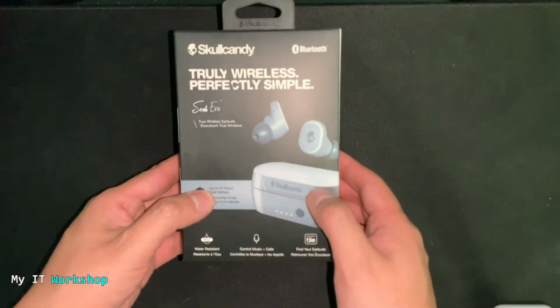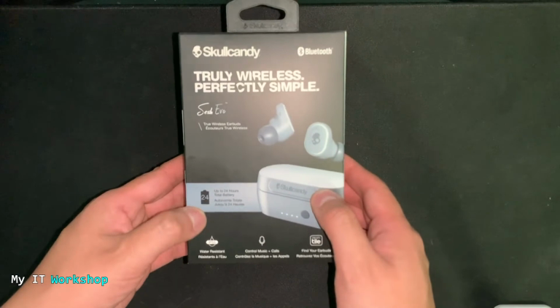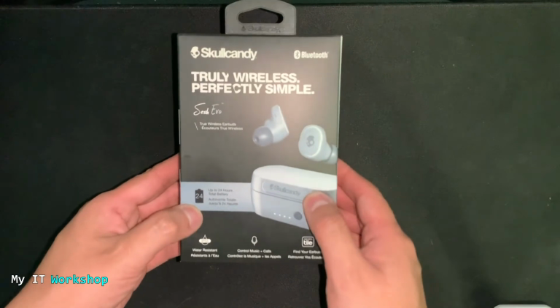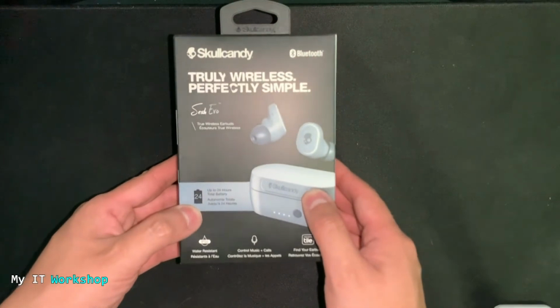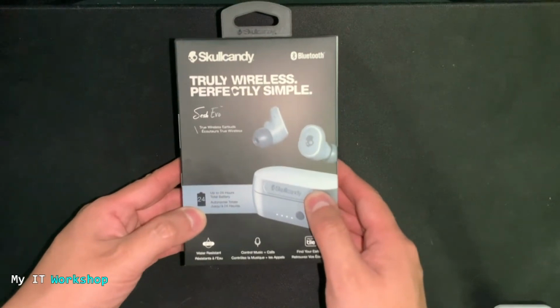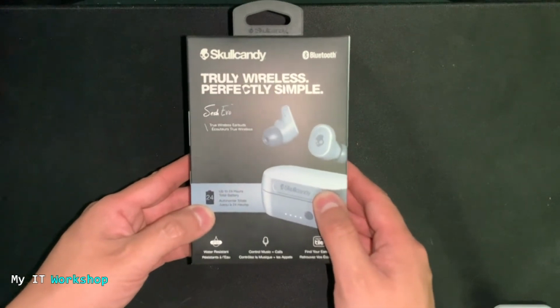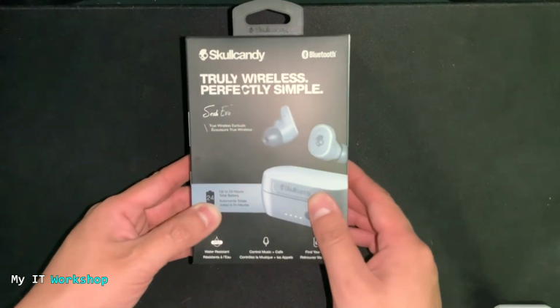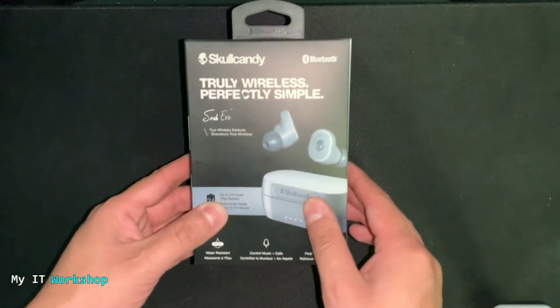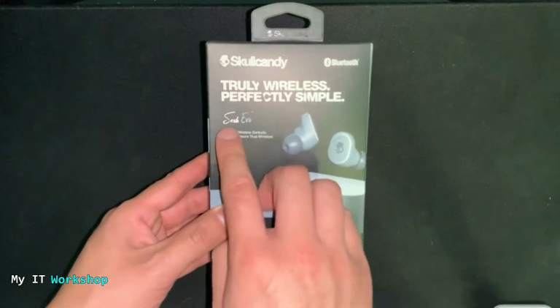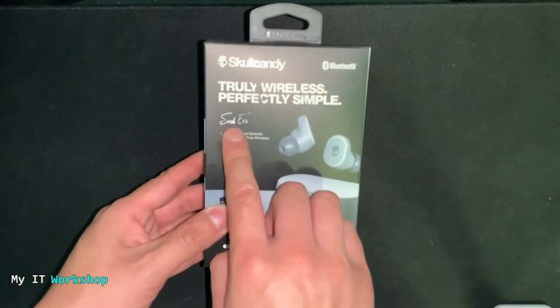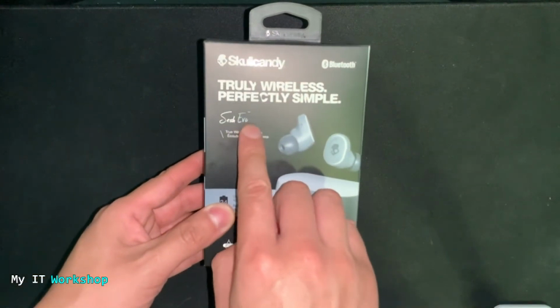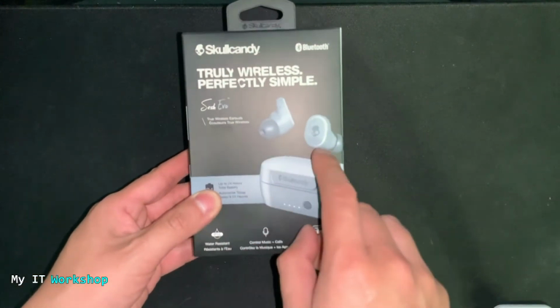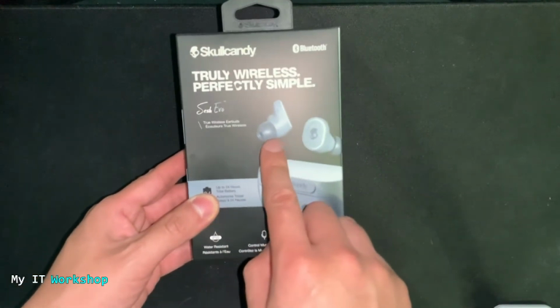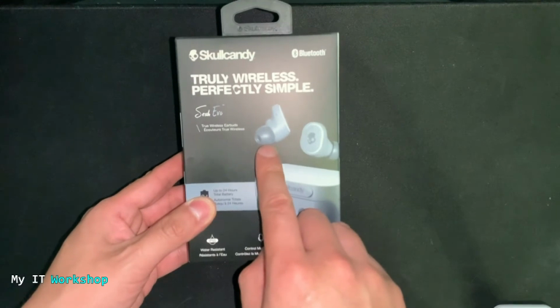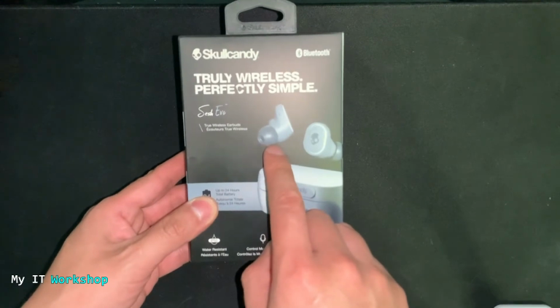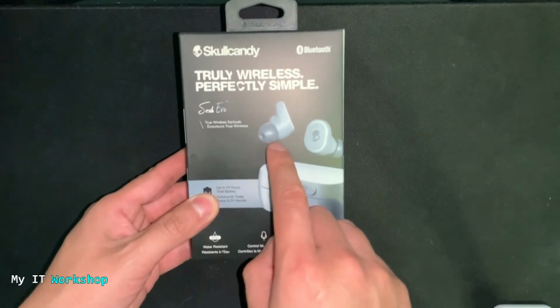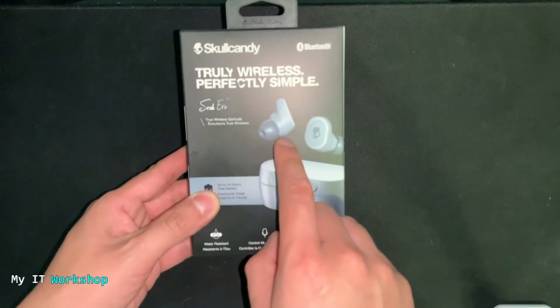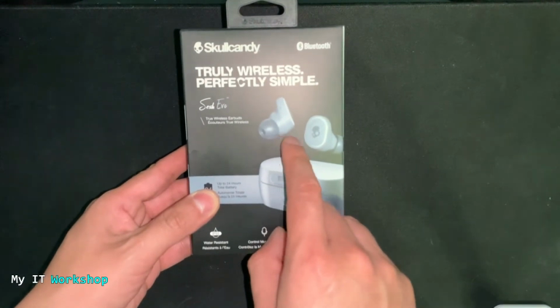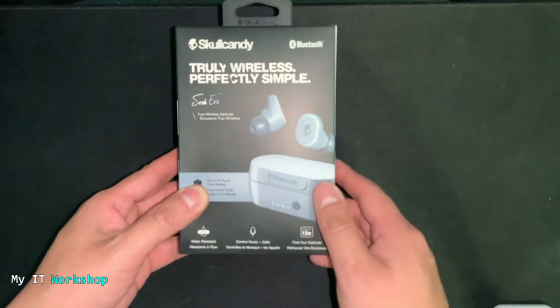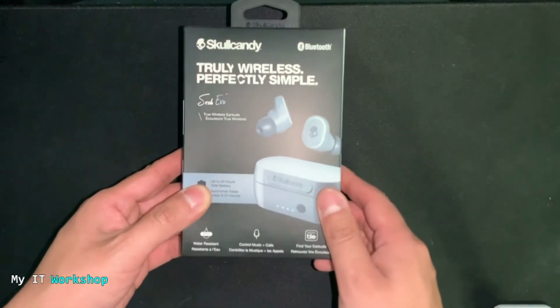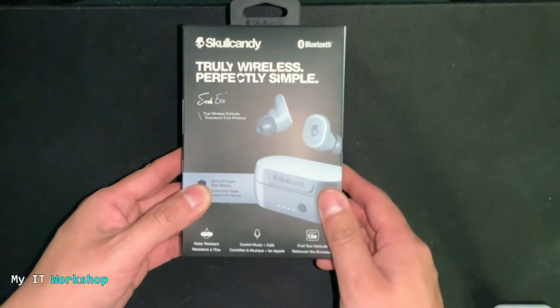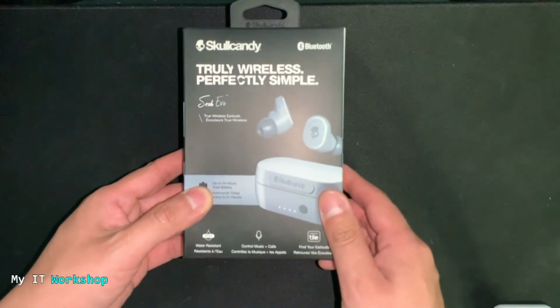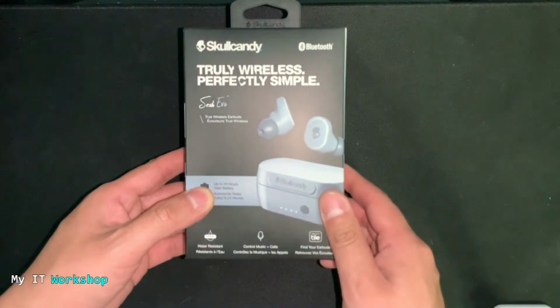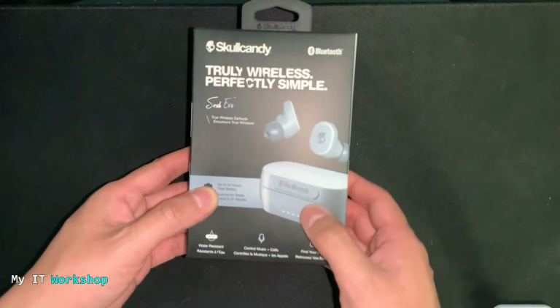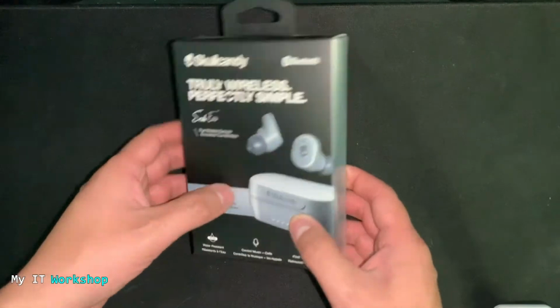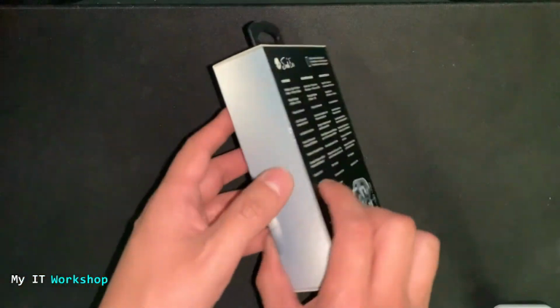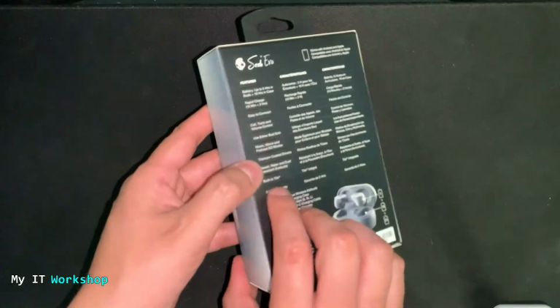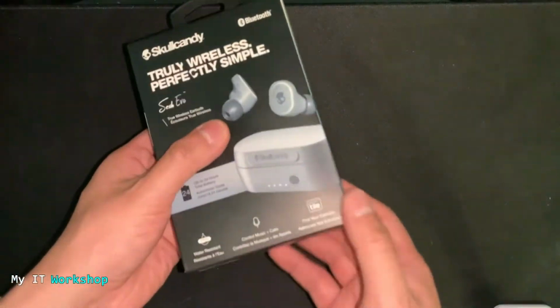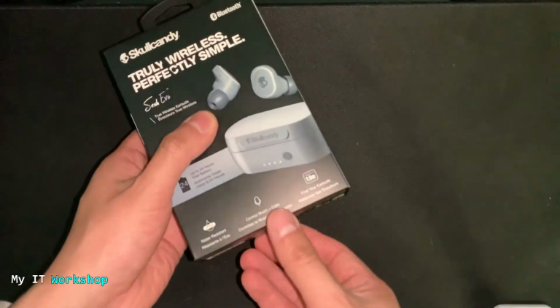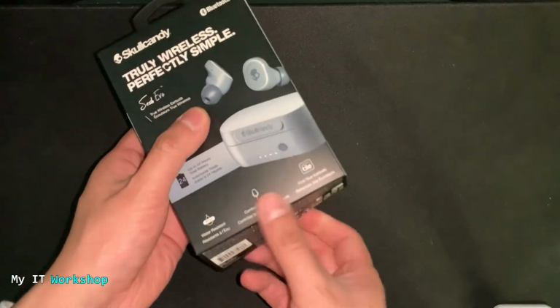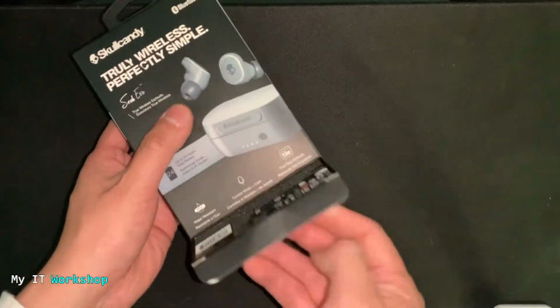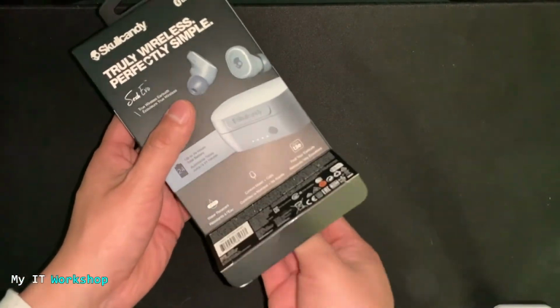As you can see, this is the box — very simple, as always. Skullcandy does a great job: it's very simple, it's not very big either. It's not super fancy, it's not super cheap, so I like it a lot. We're going to open it to see what it has inside.